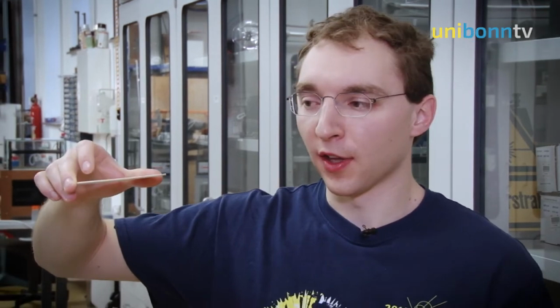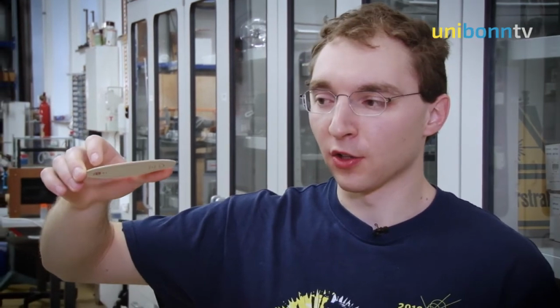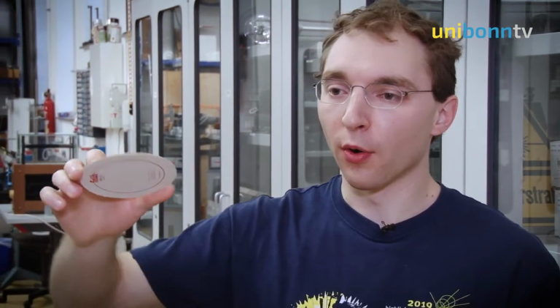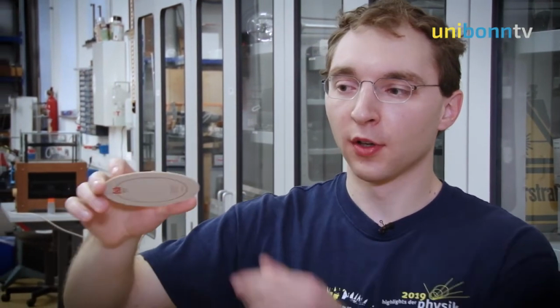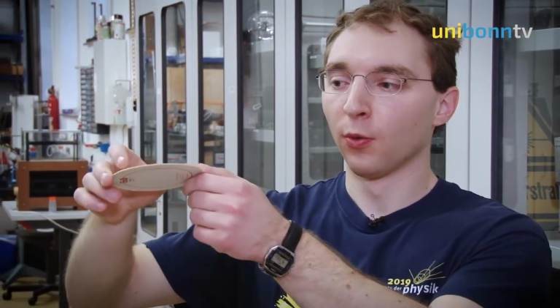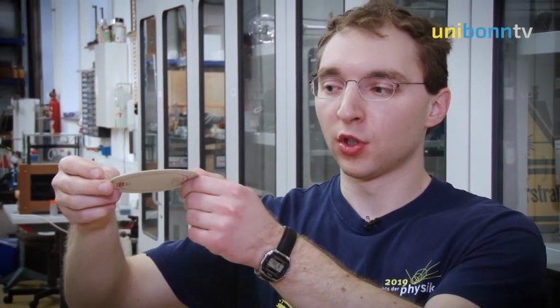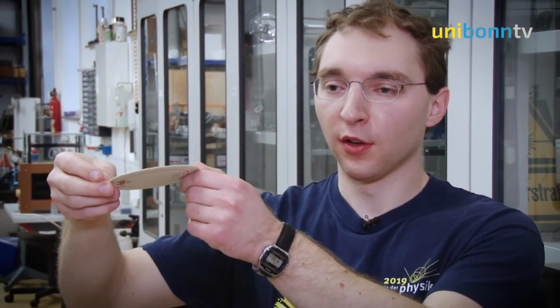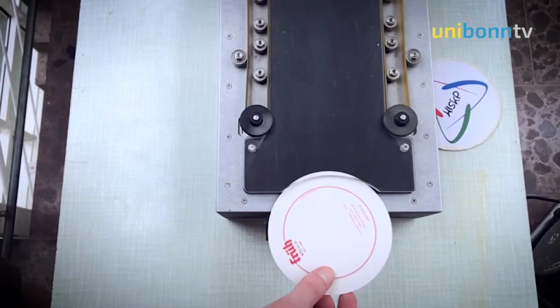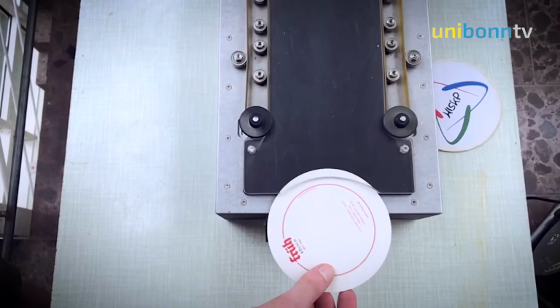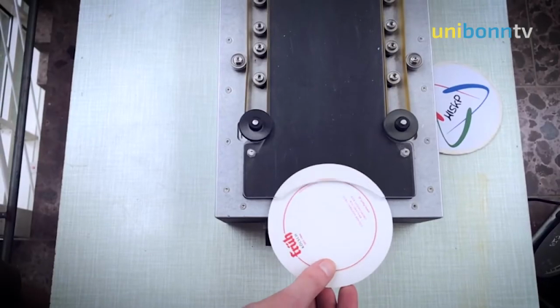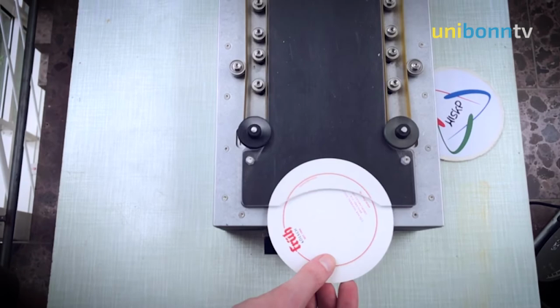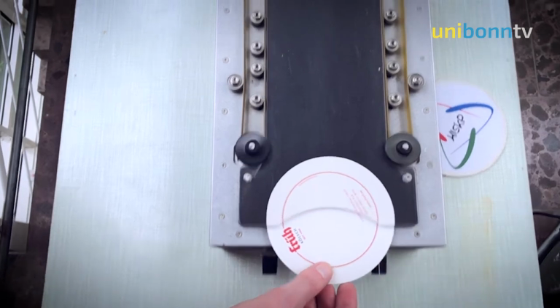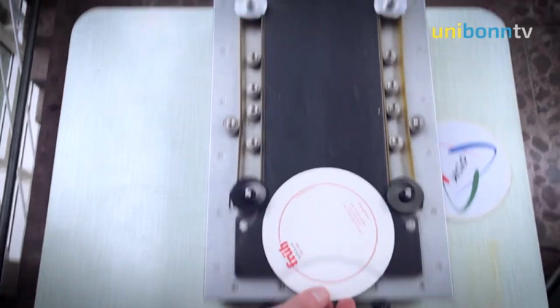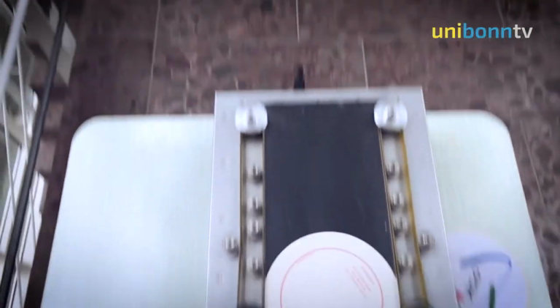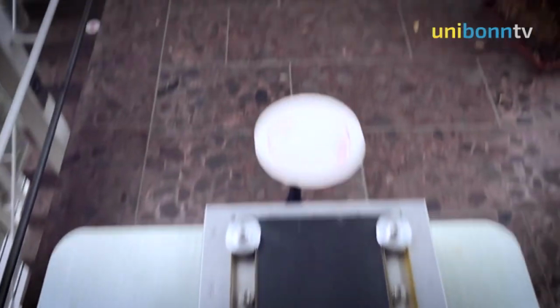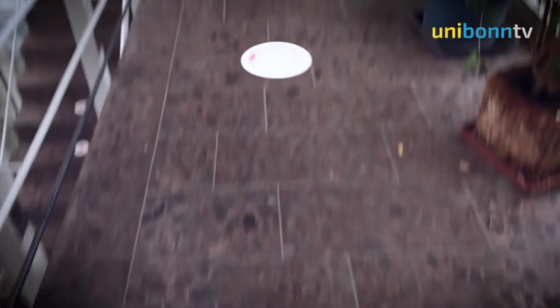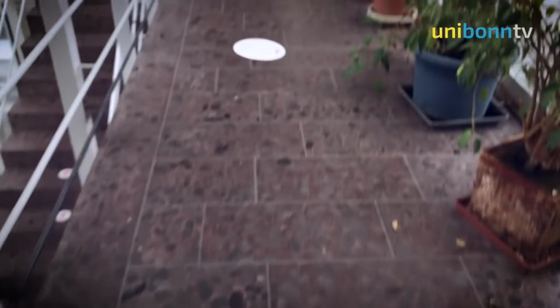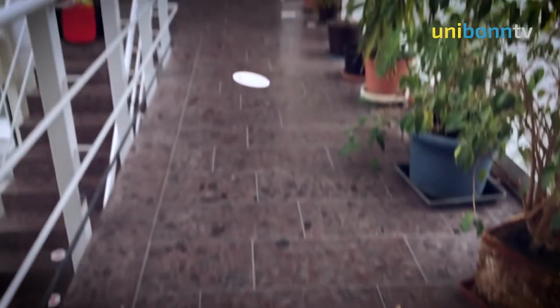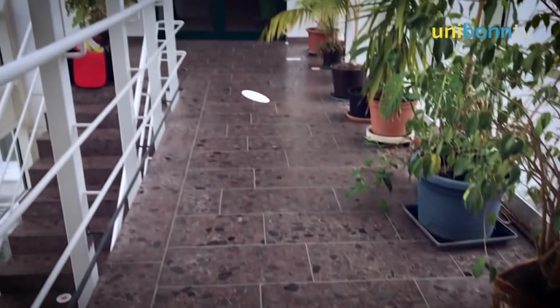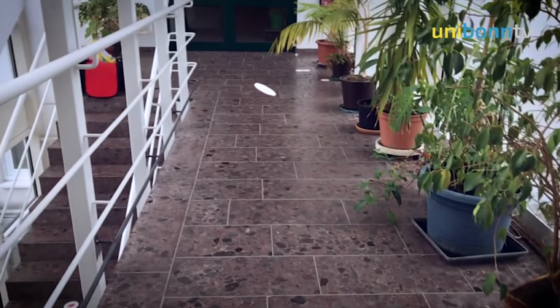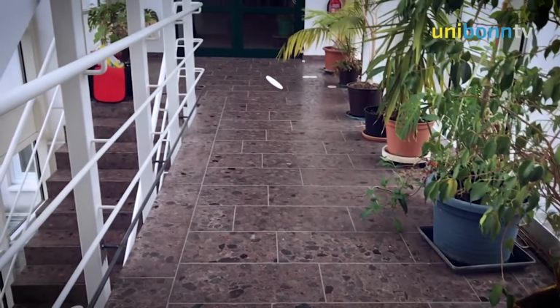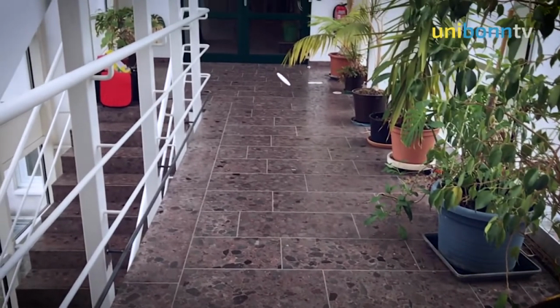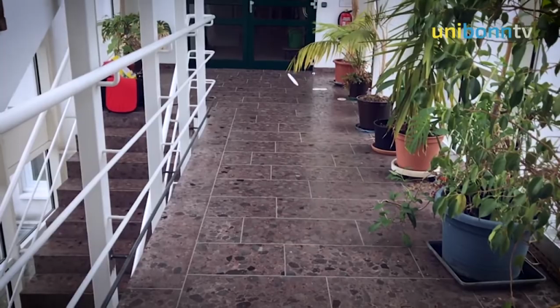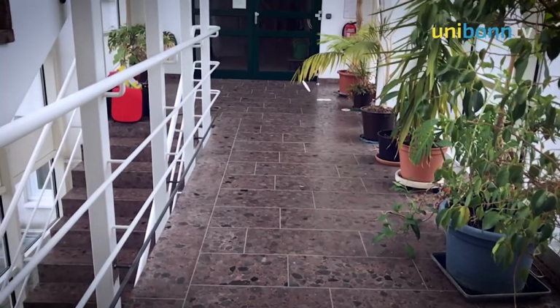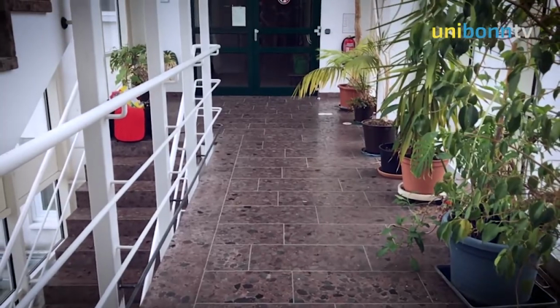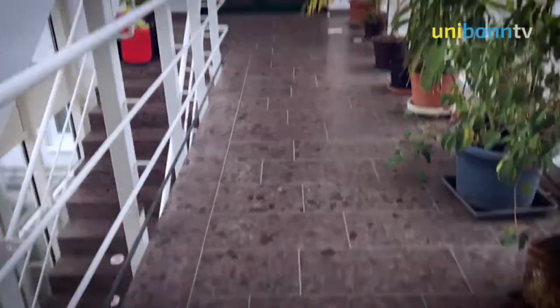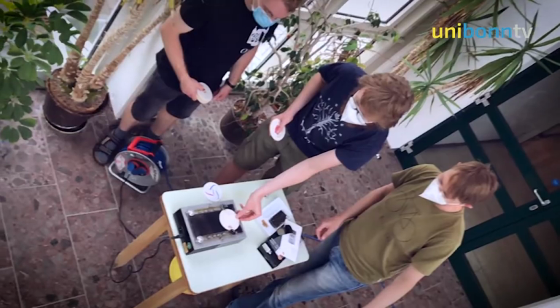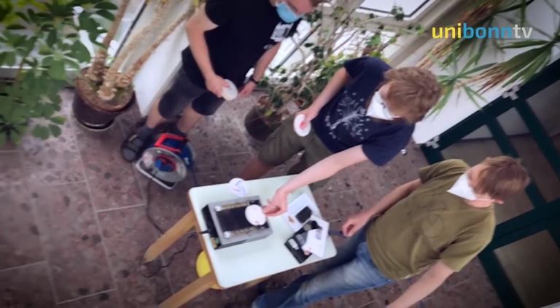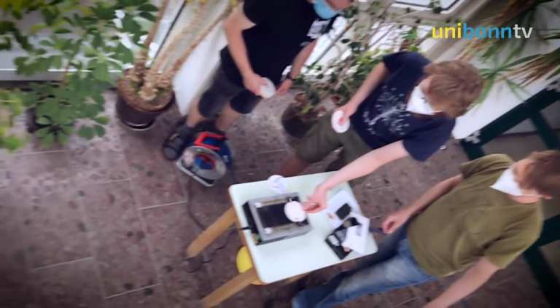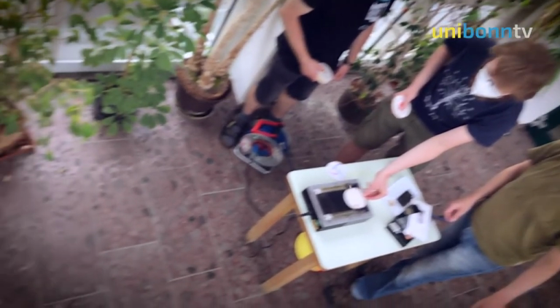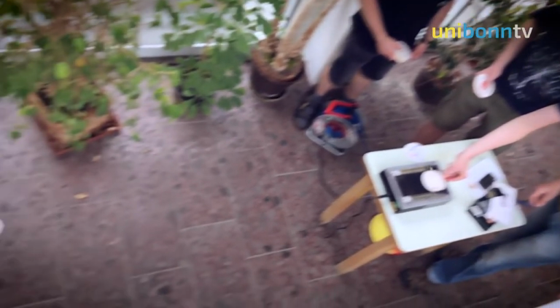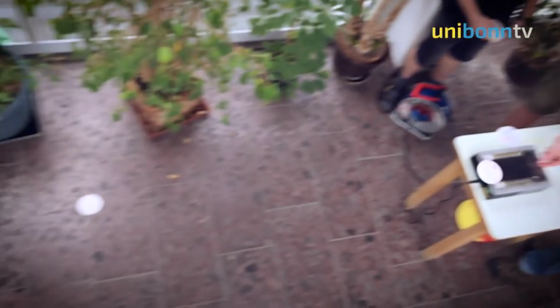And thus we get a torque which flips the beer mat around in a precession movement, which ends up in backspin. So we always end up in backspin, never in a topspin rotation.